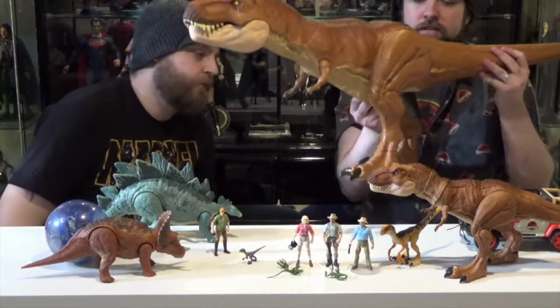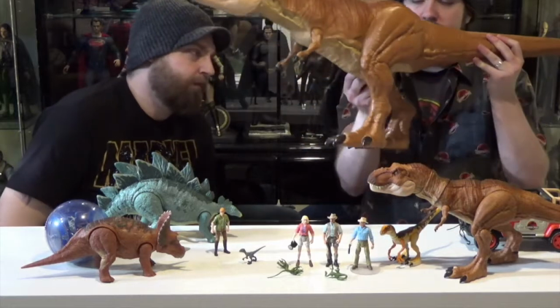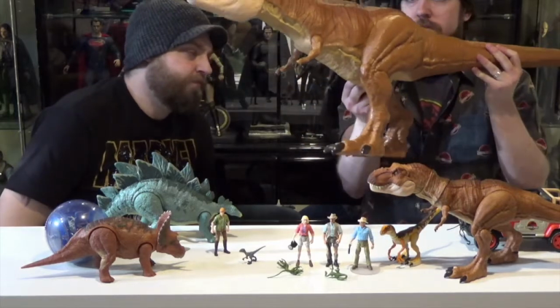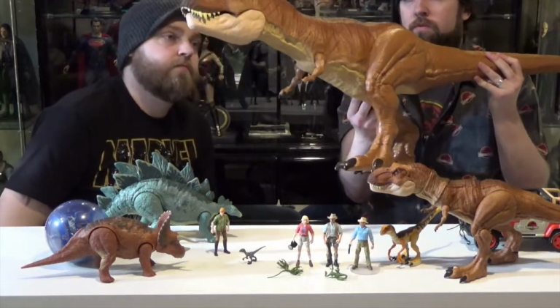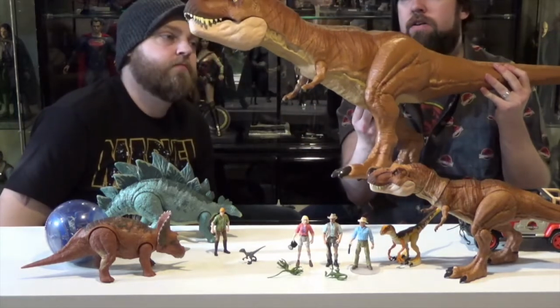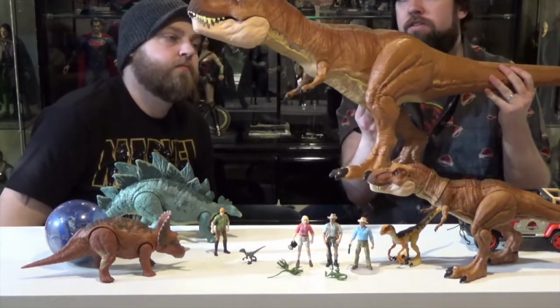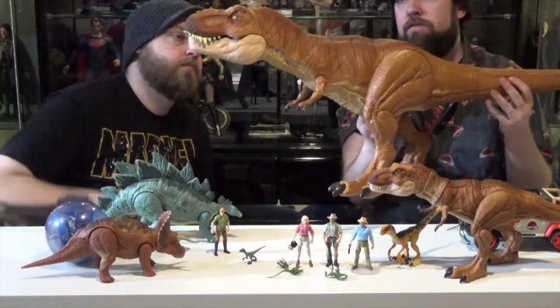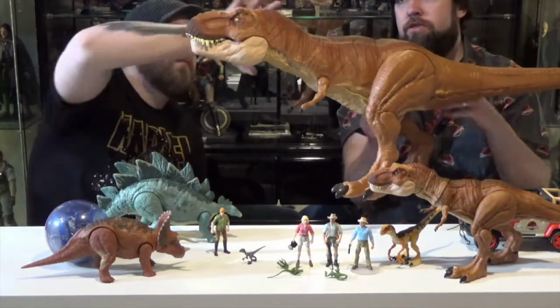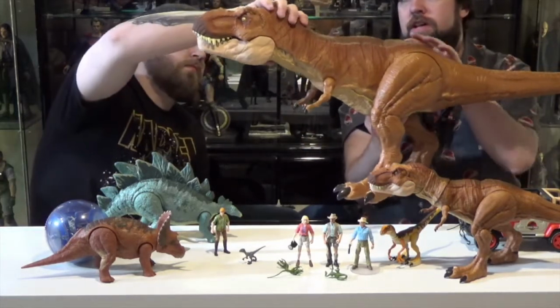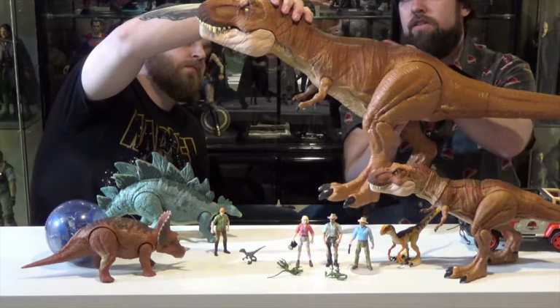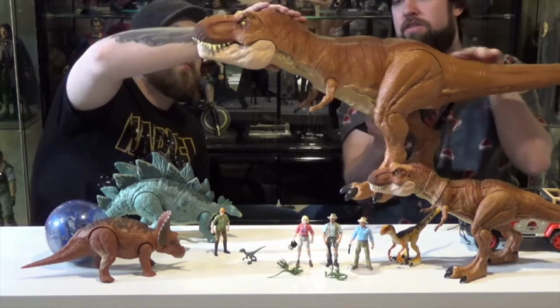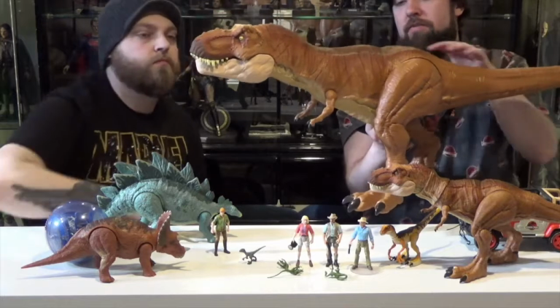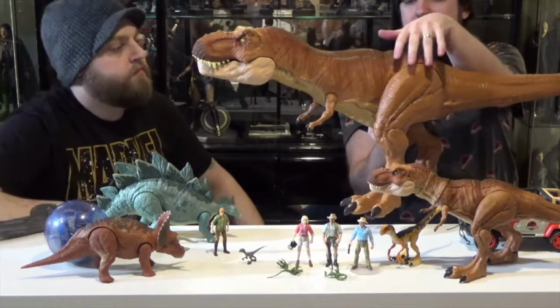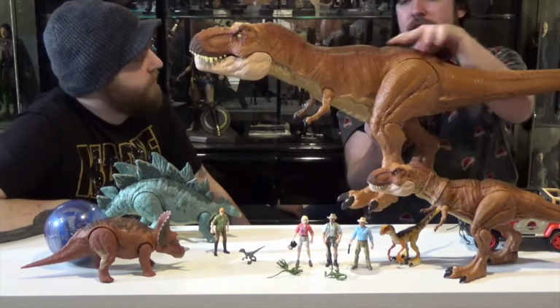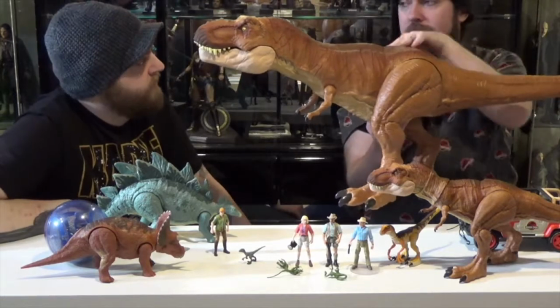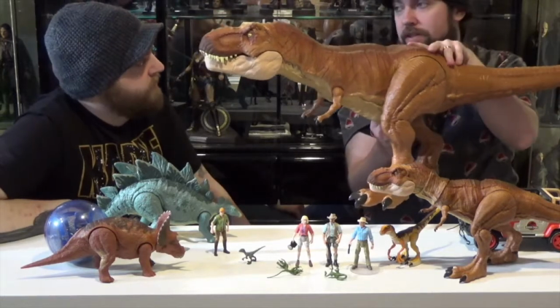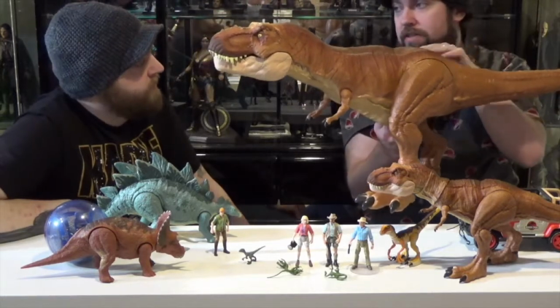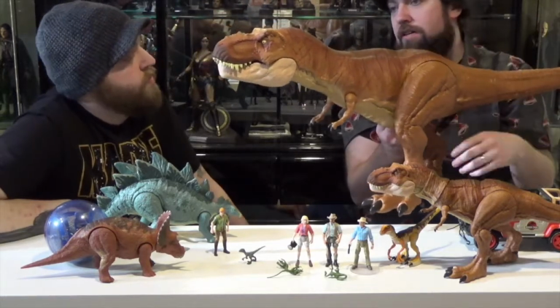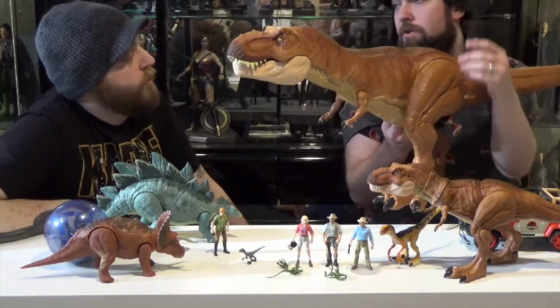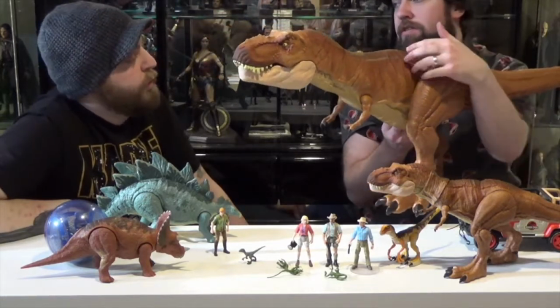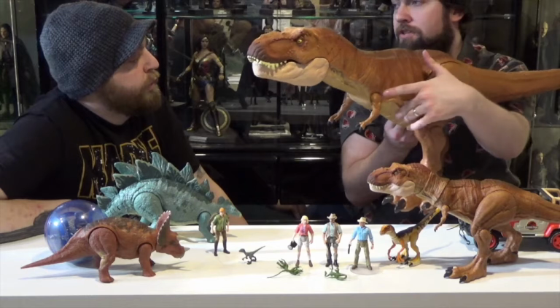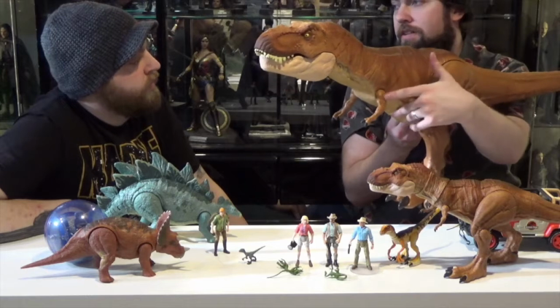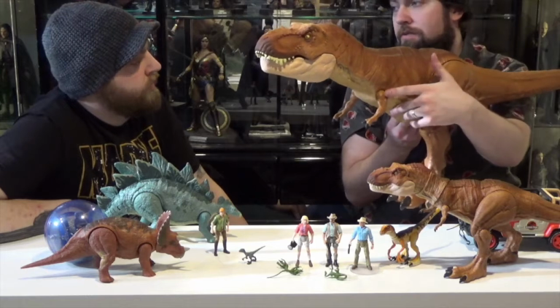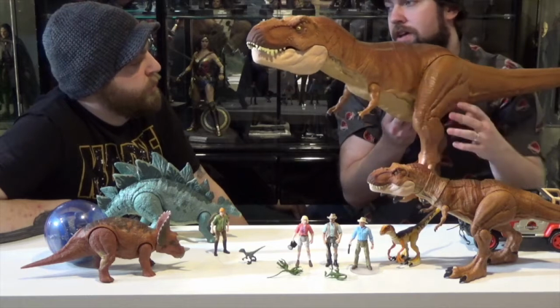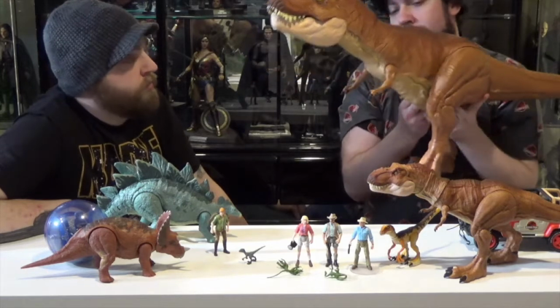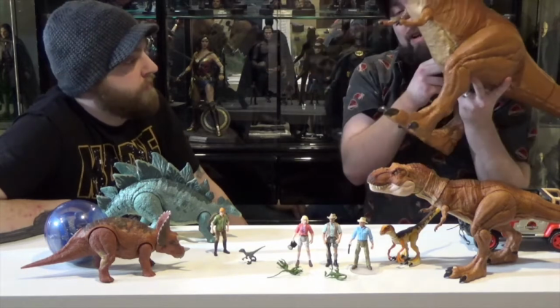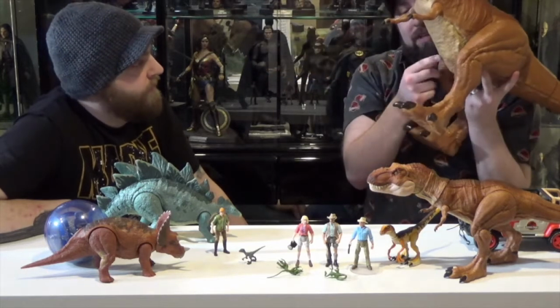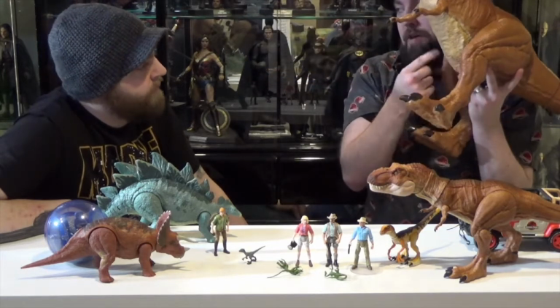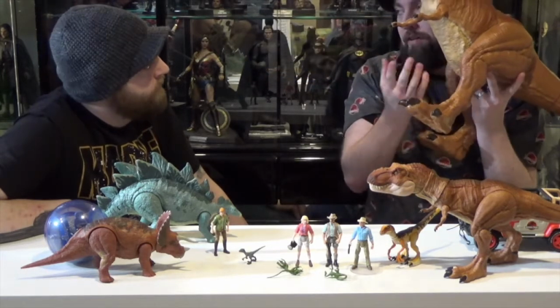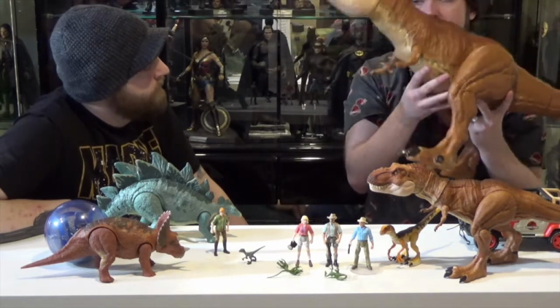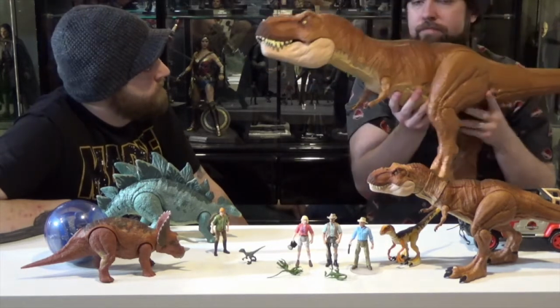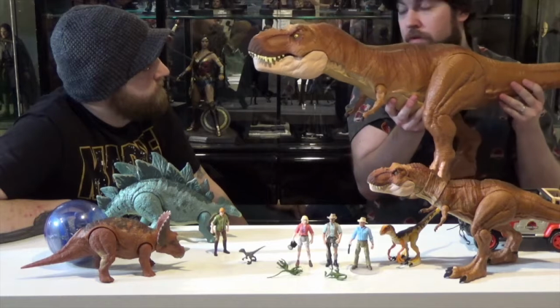This guy is a Target exclusive. There's a Walmart exclusive version that looks the same but has battle damage on it, like blood and claw marks. And then he also roars — there's an electronic thing. He's got a kind of weird speaker mount here and he looks a little funny, but whatever.